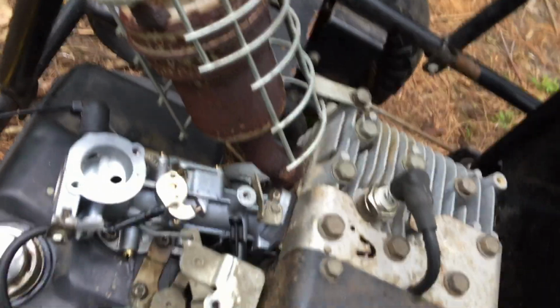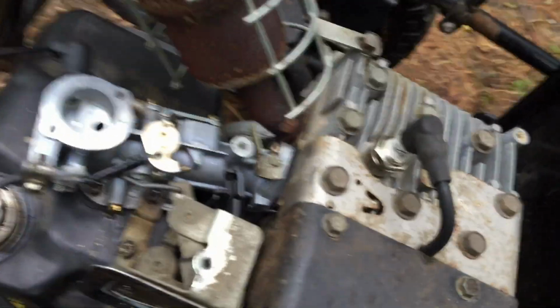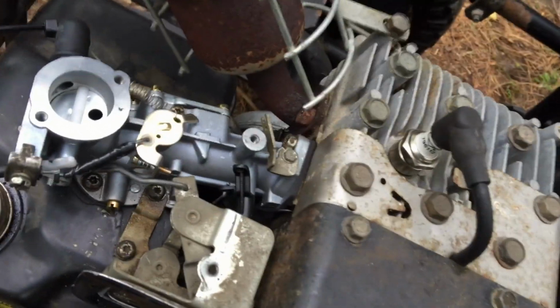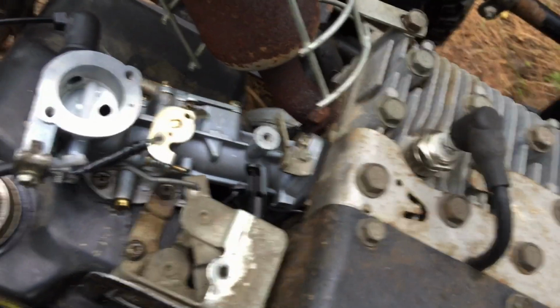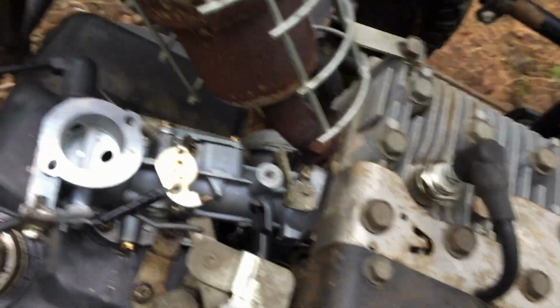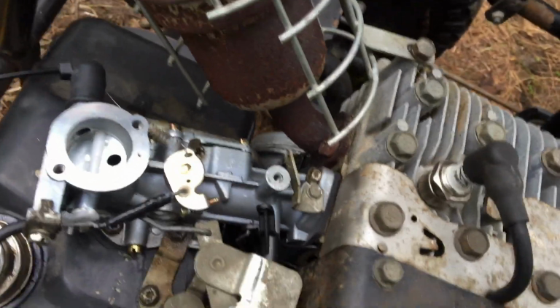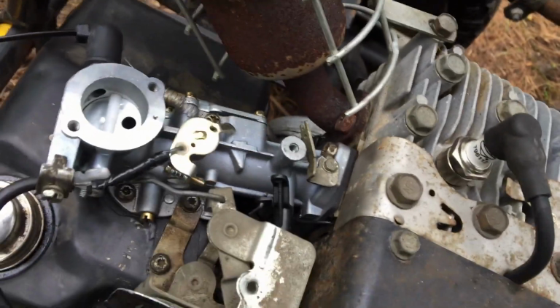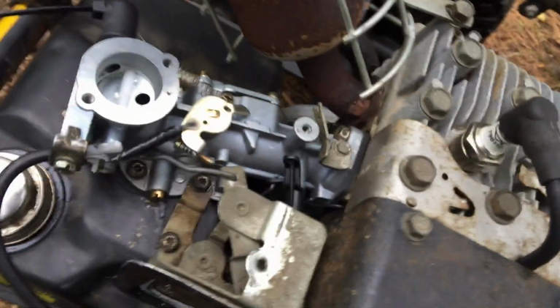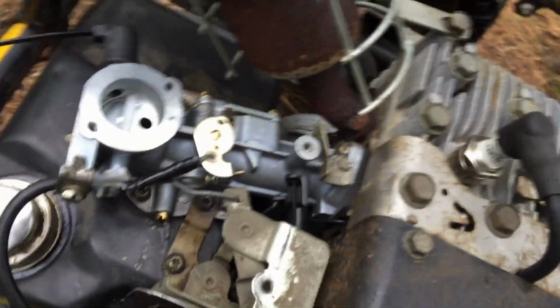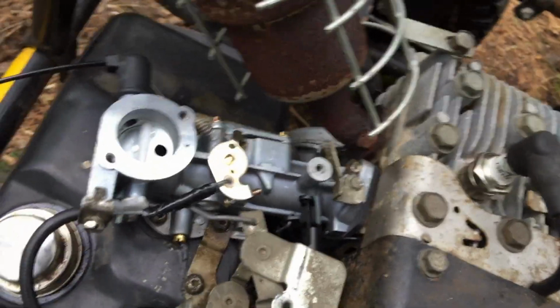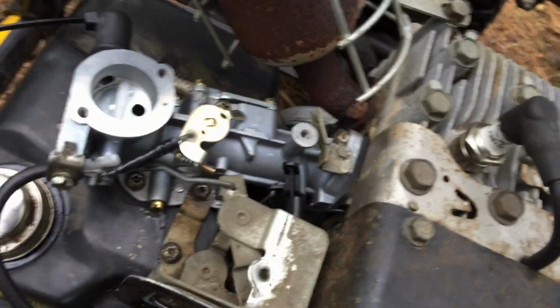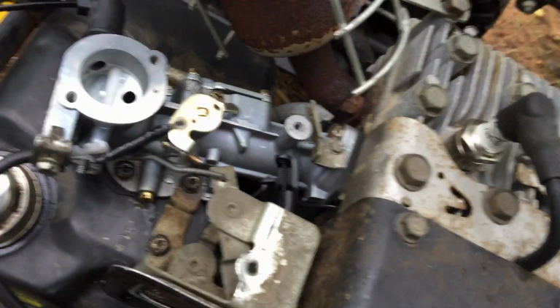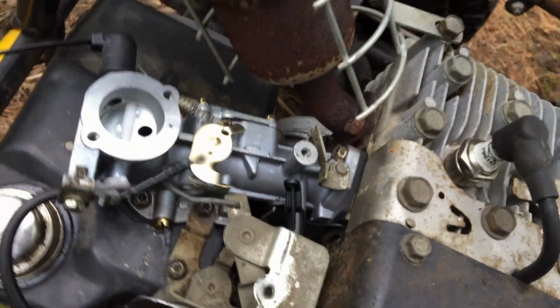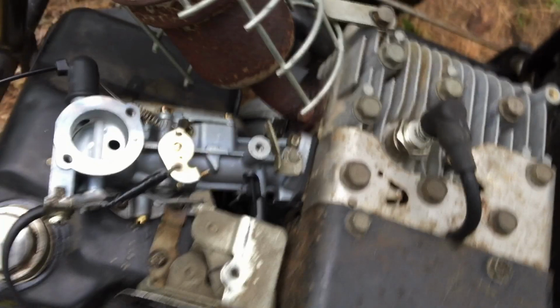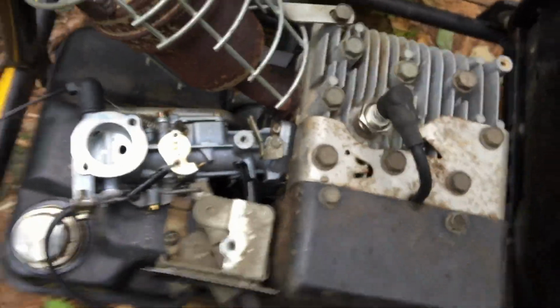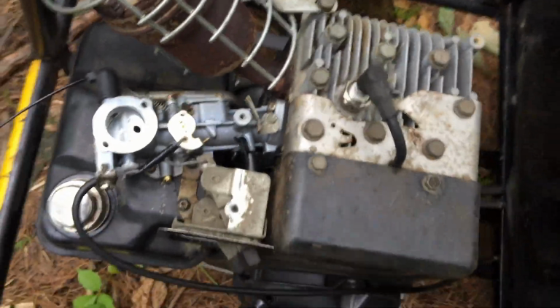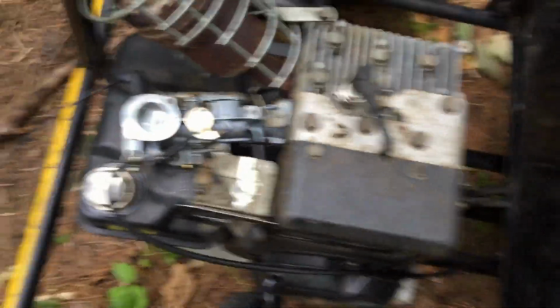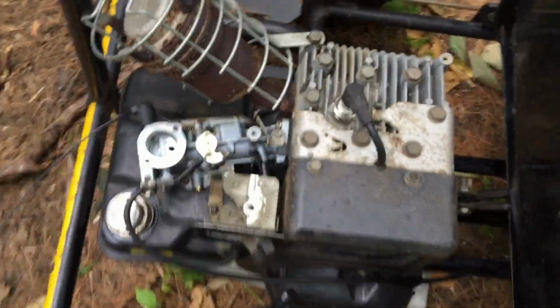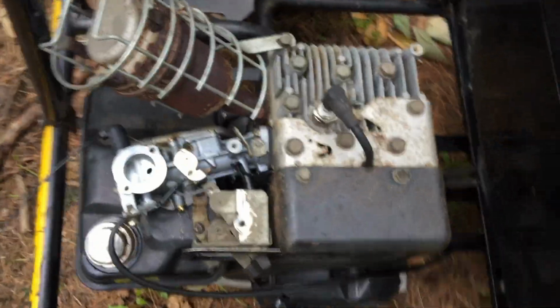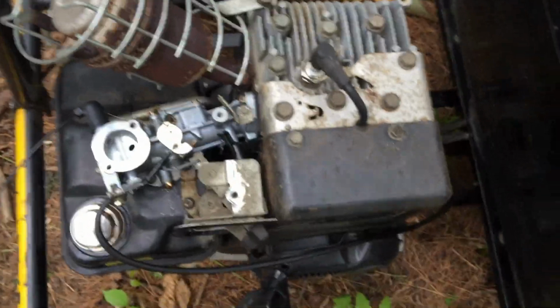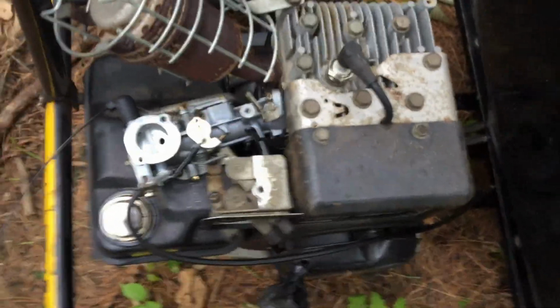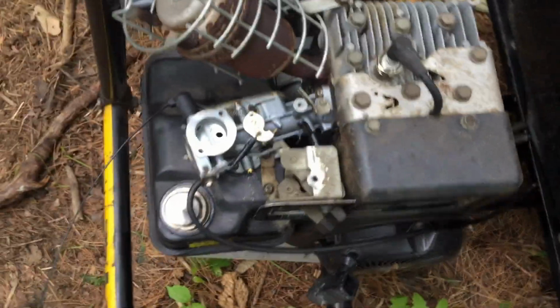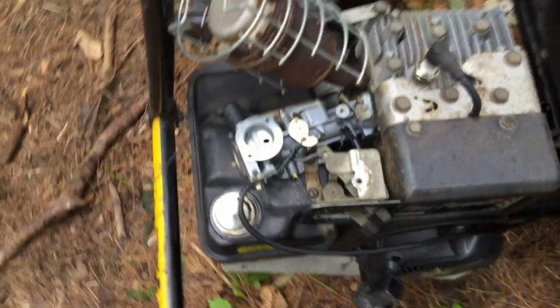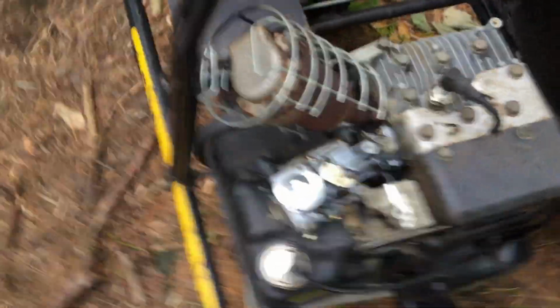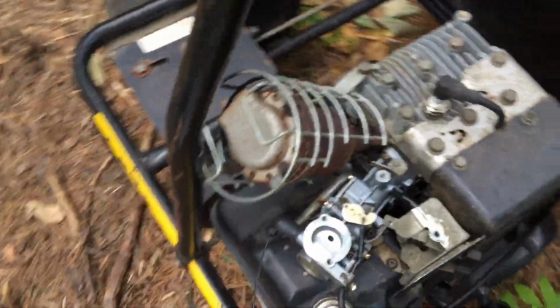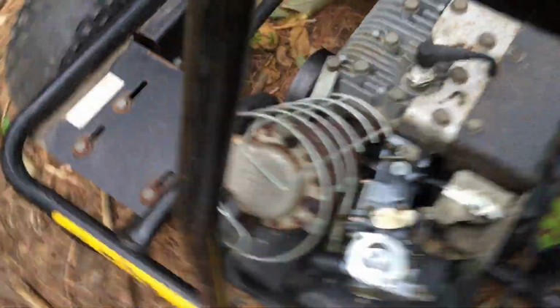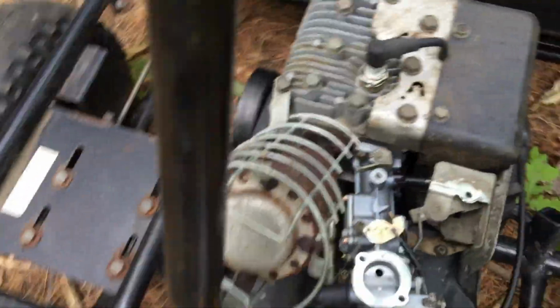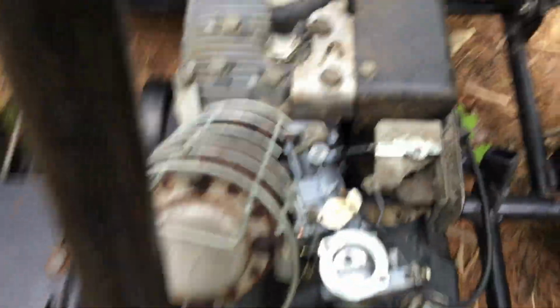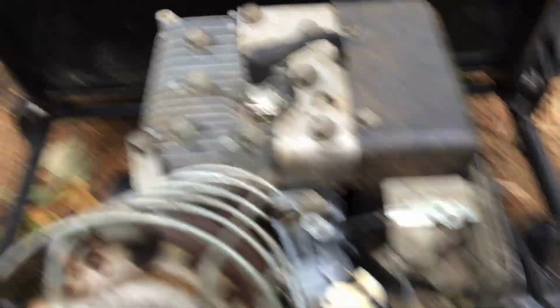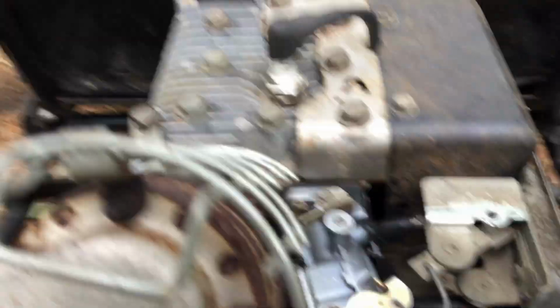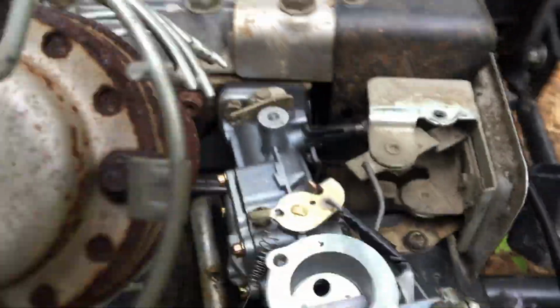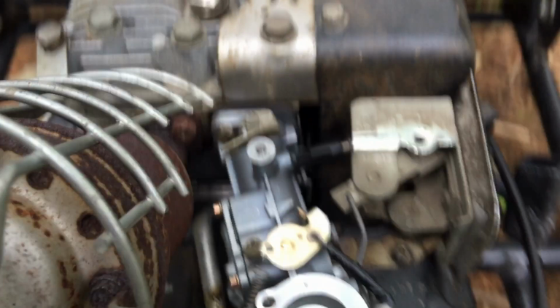Now when I hit the pedal I get all of that throttle response and she's really cooking around now.